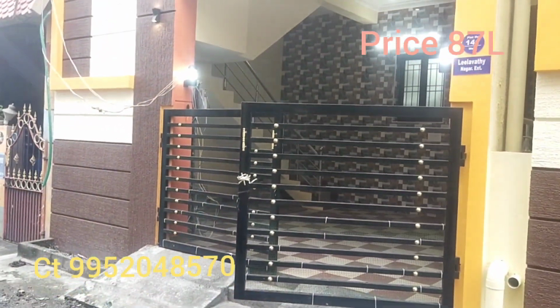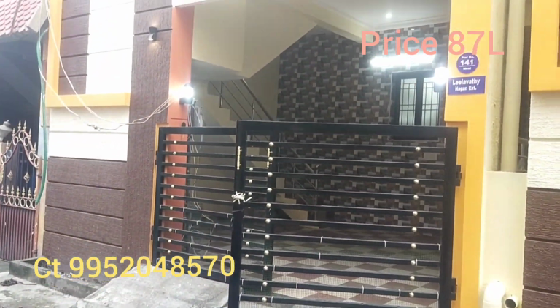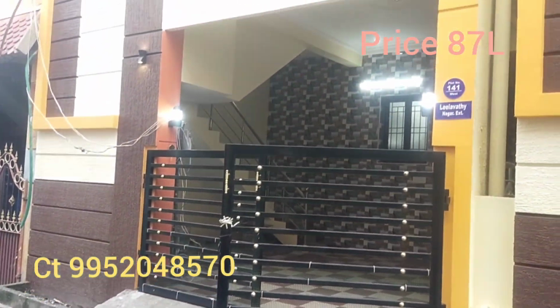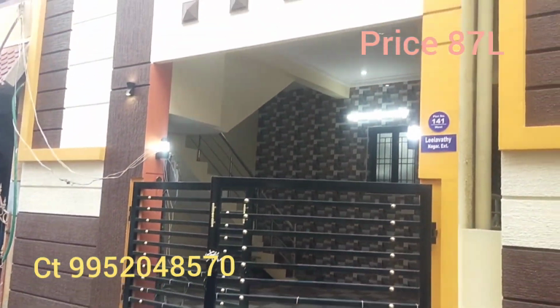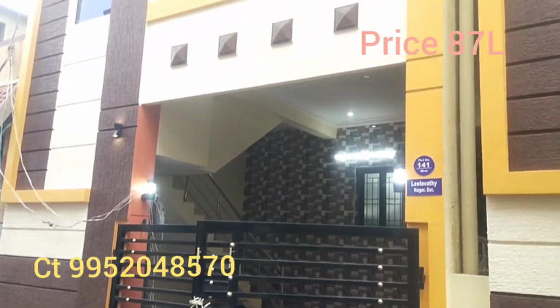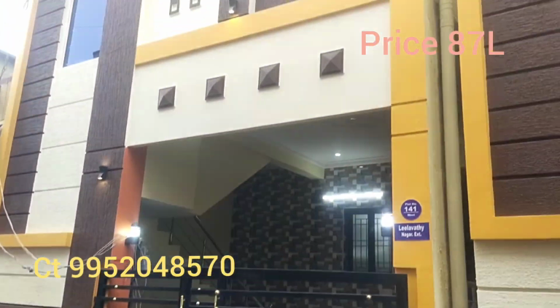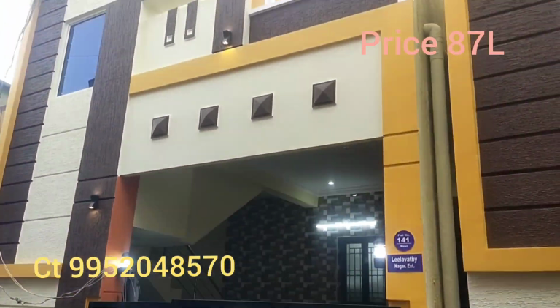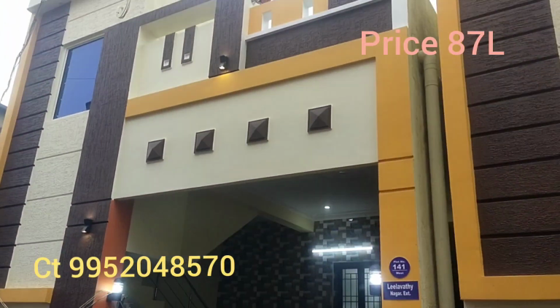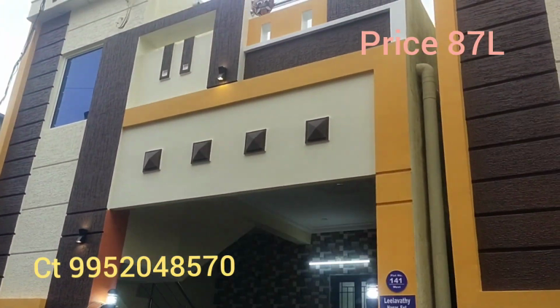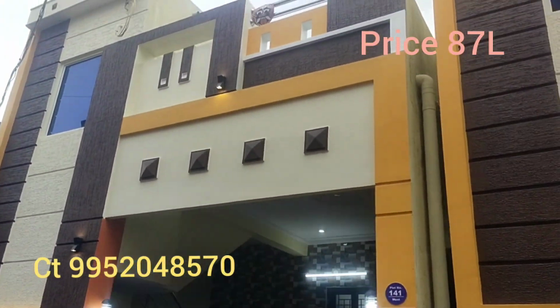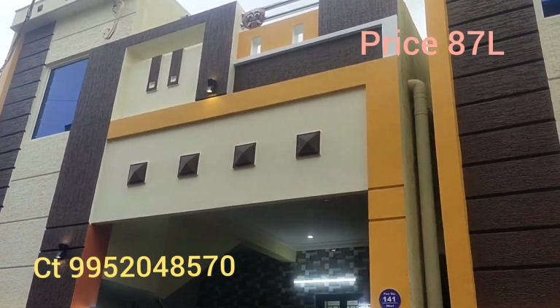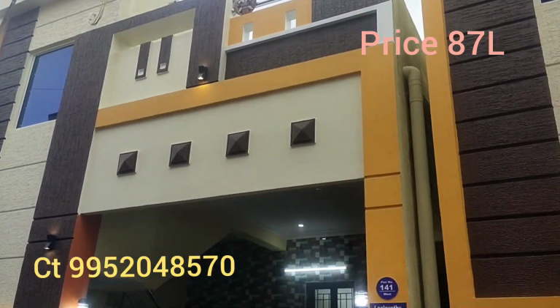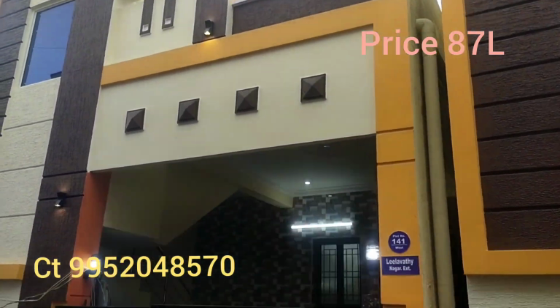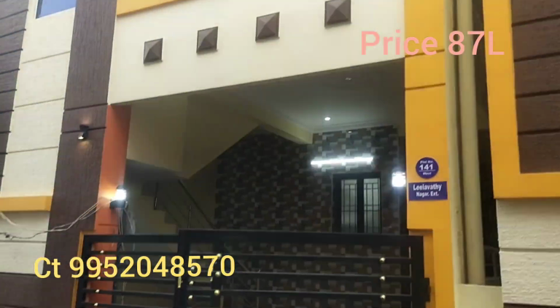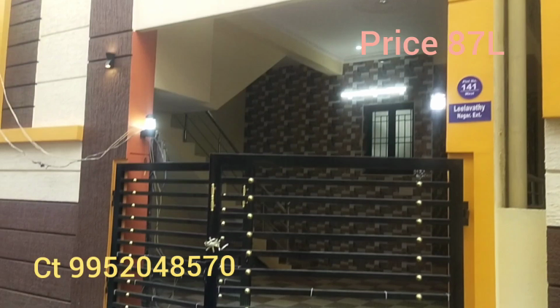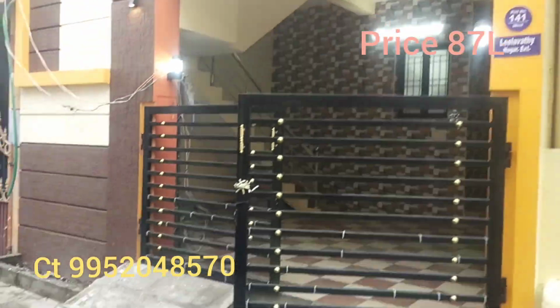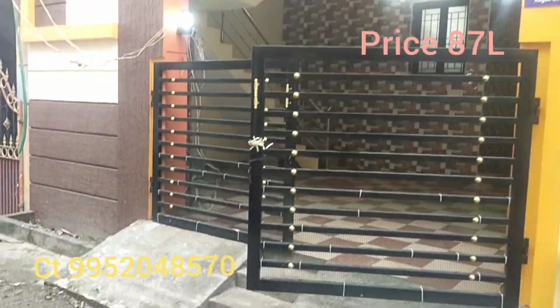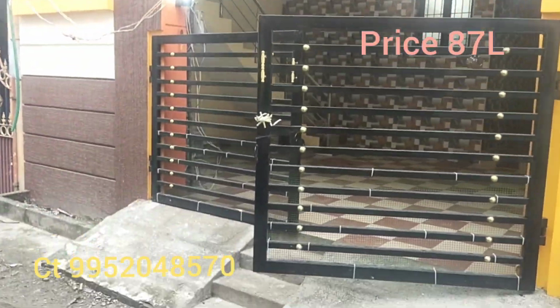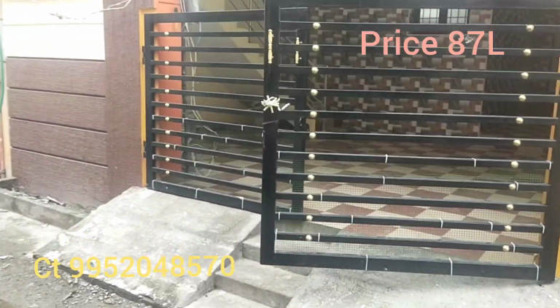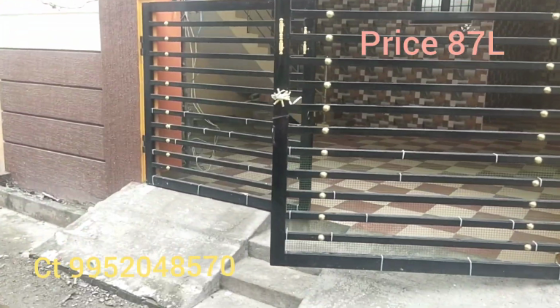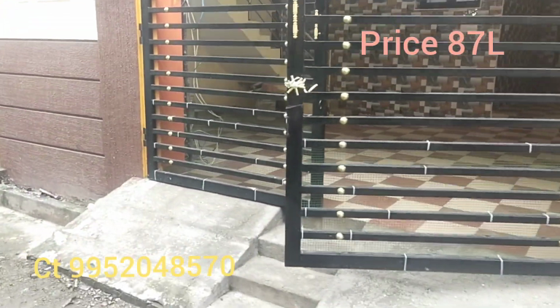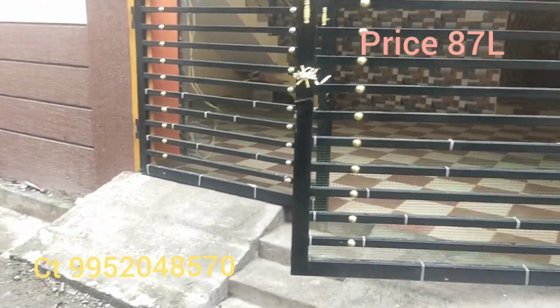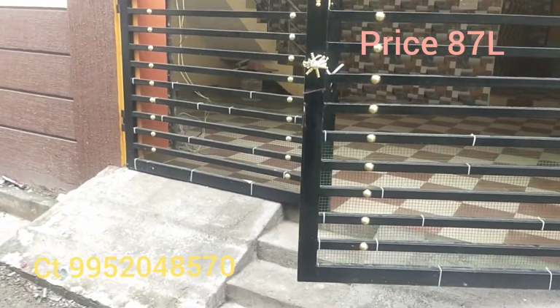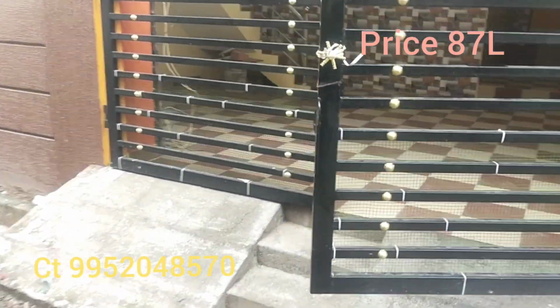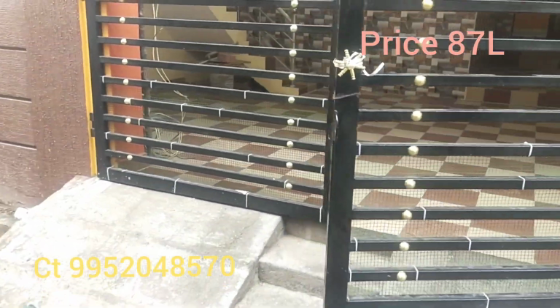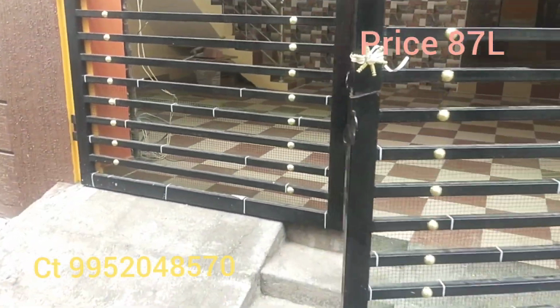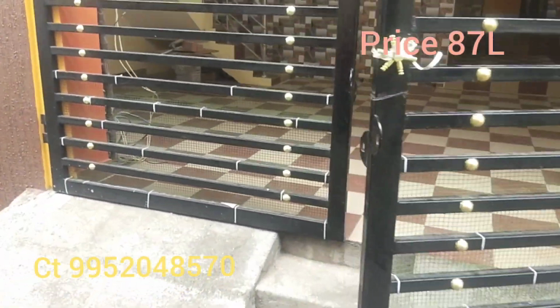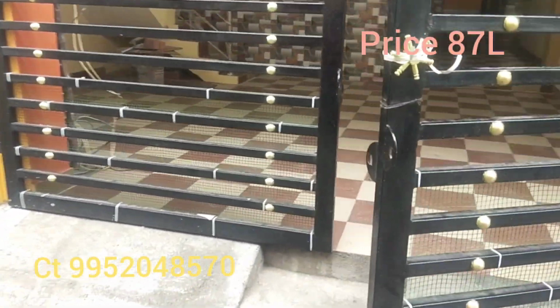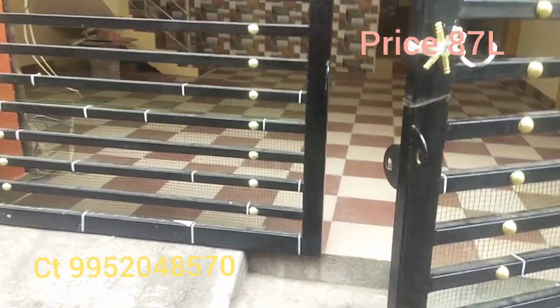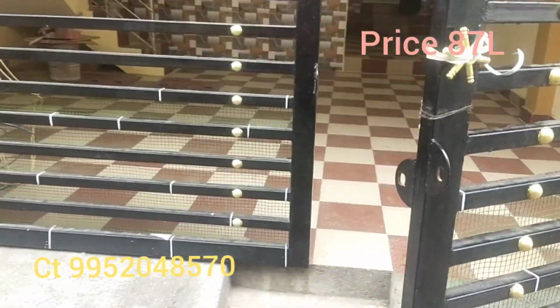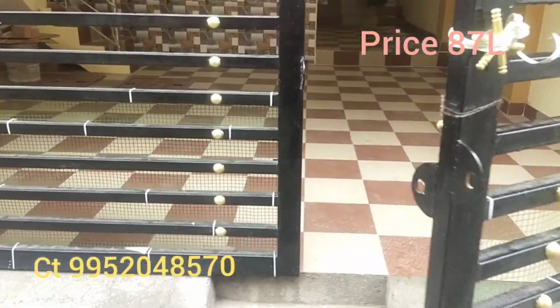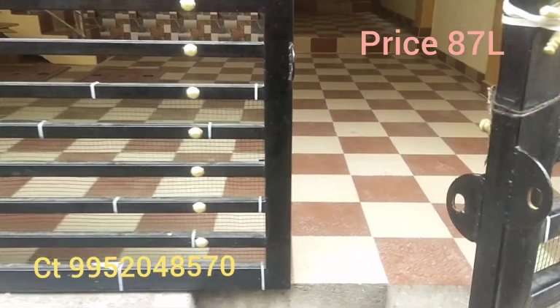Let's see the details of this property. This is South-West facing. The land area is 1200 sqft and the buildup area is also 1200 sqft.